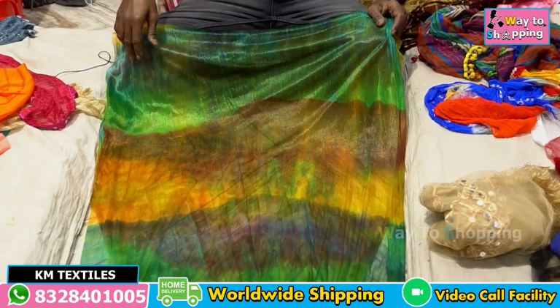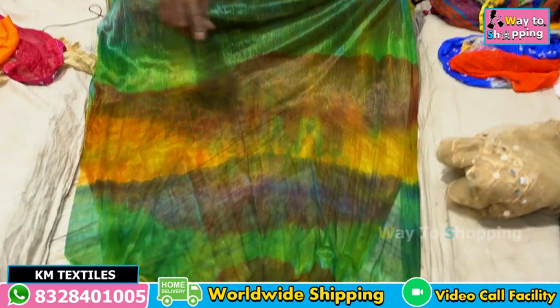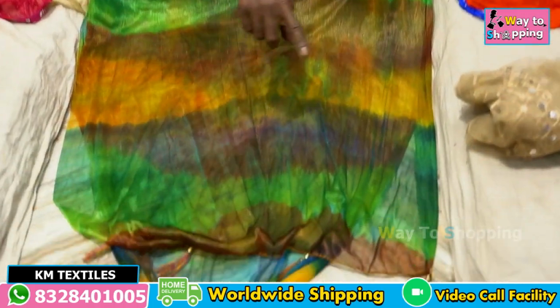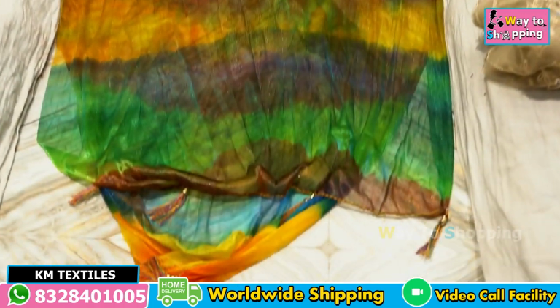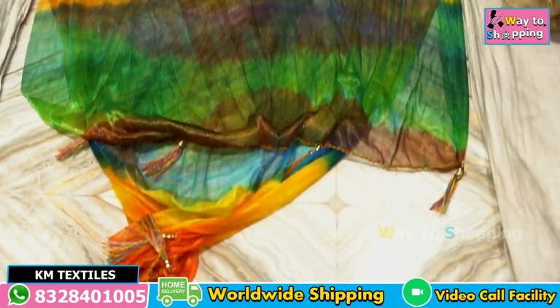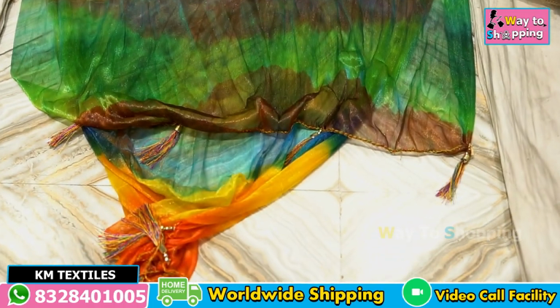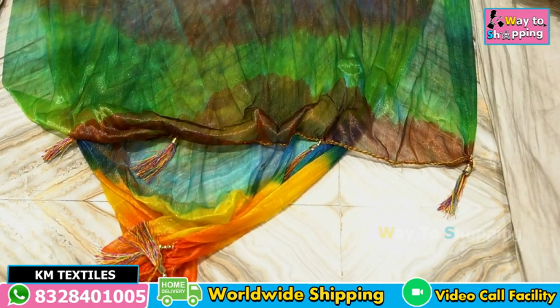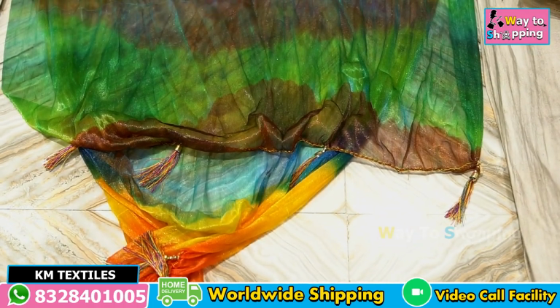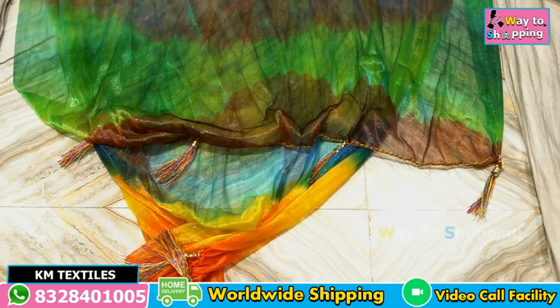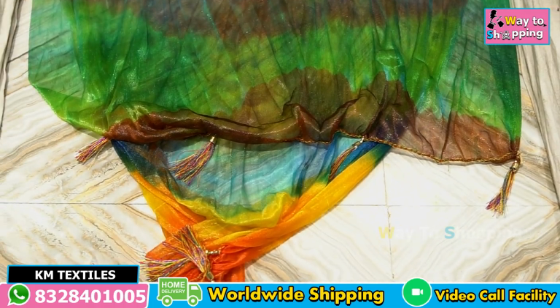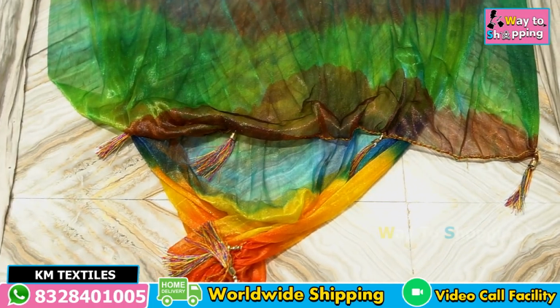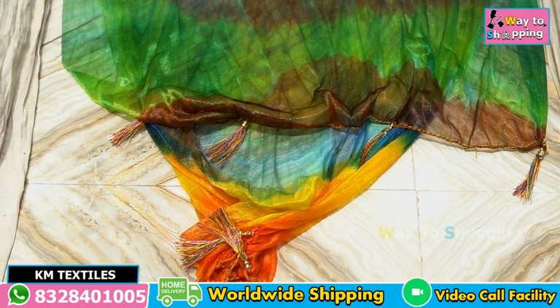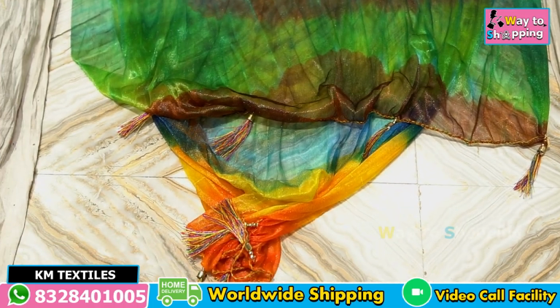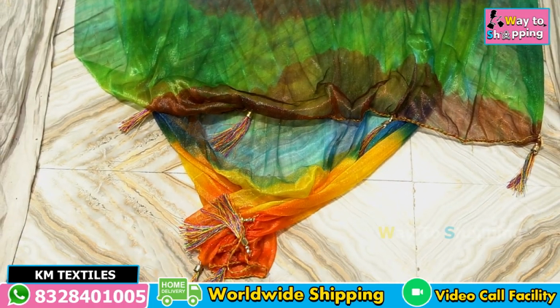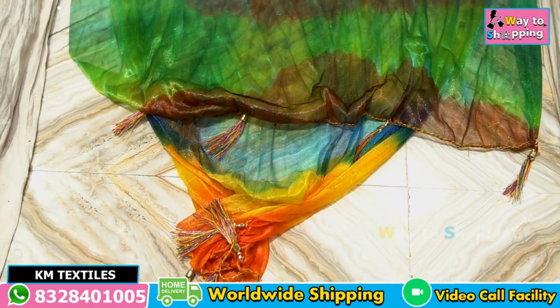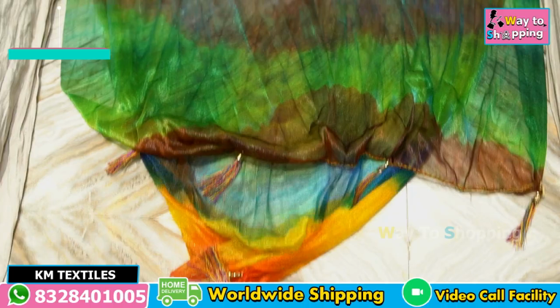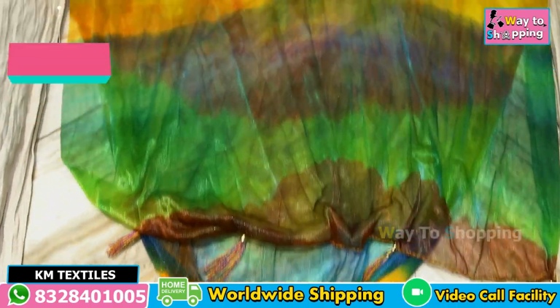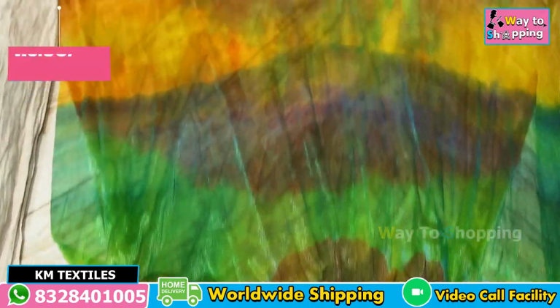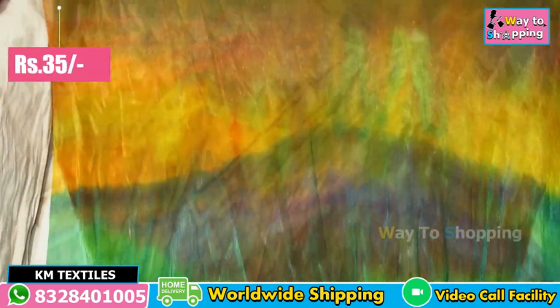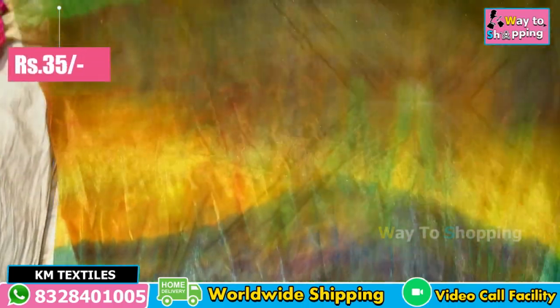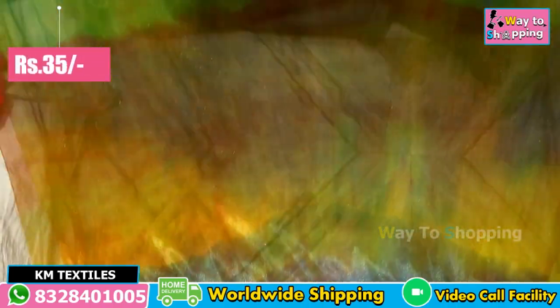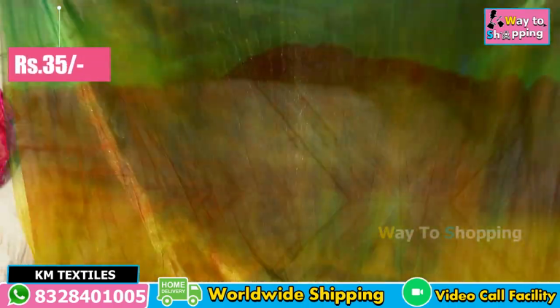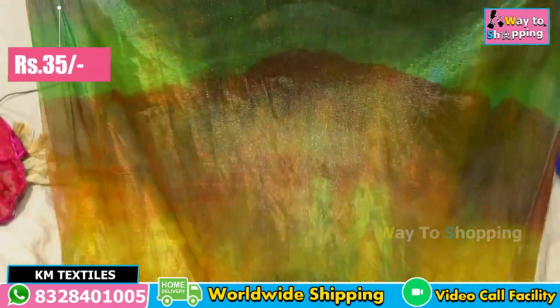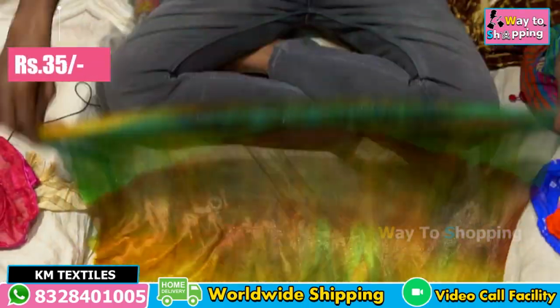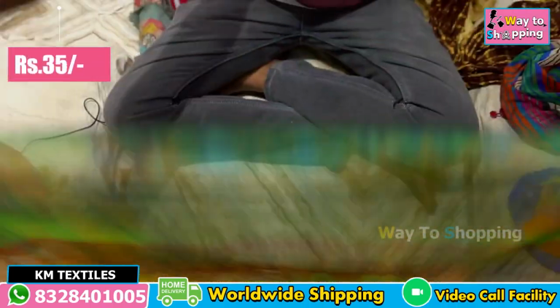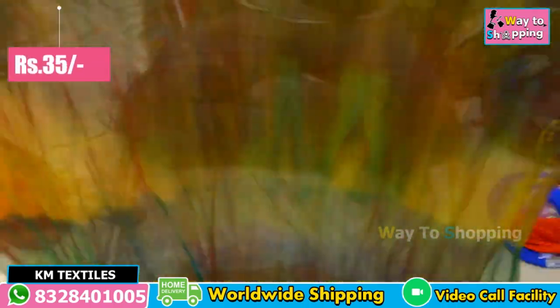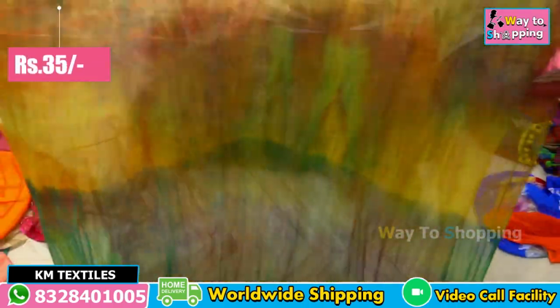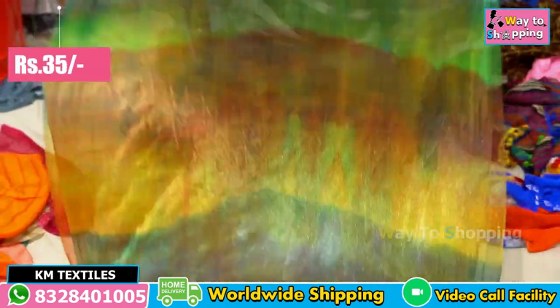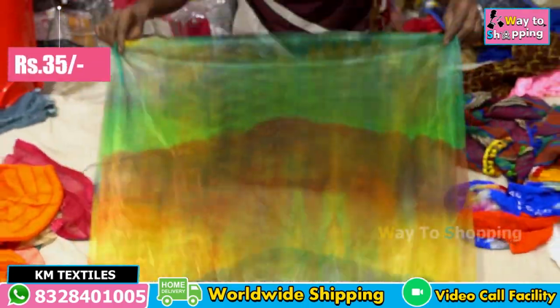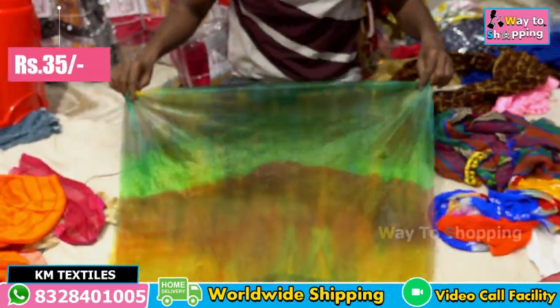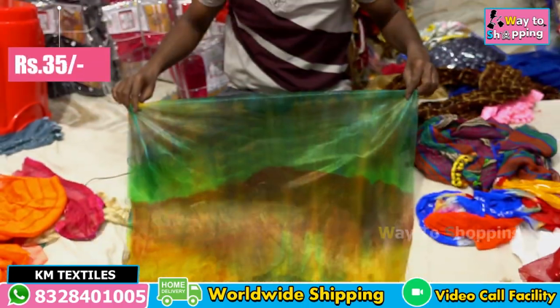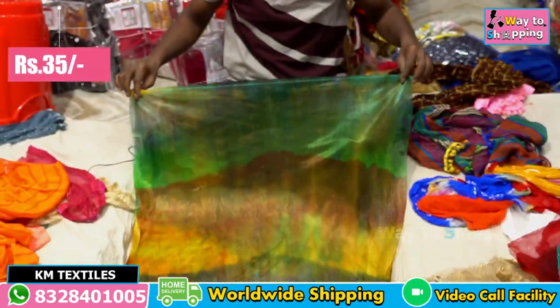This is a multi-color design. It is a chaining cloth. This is a random box. It is 35 rupees.